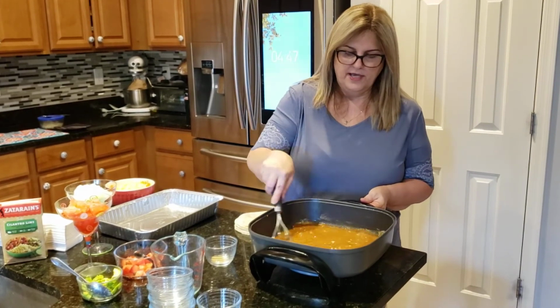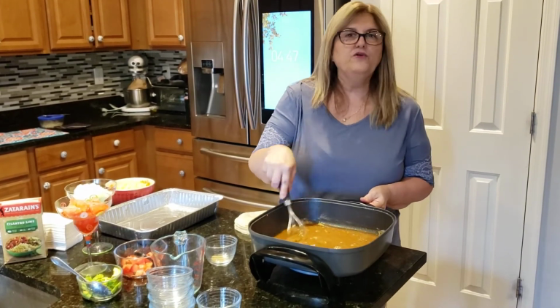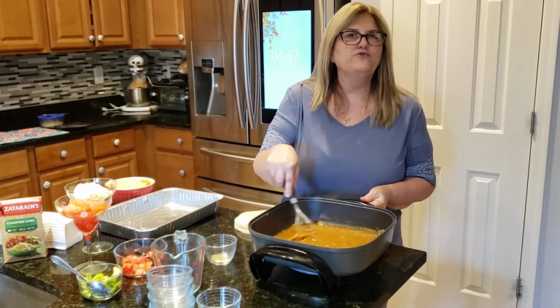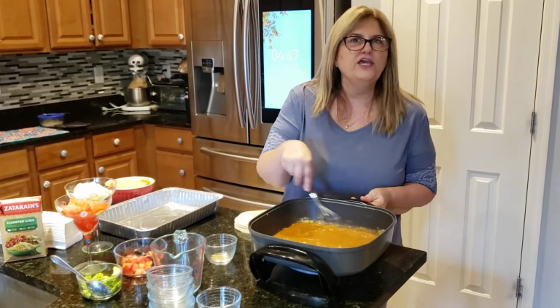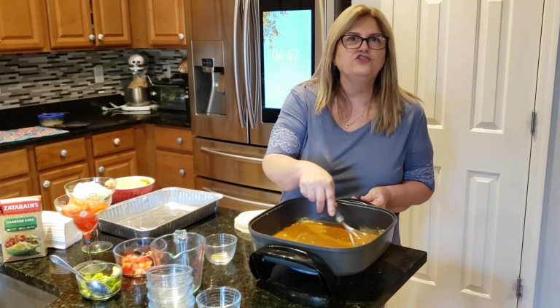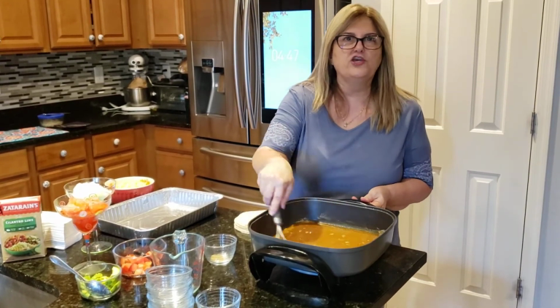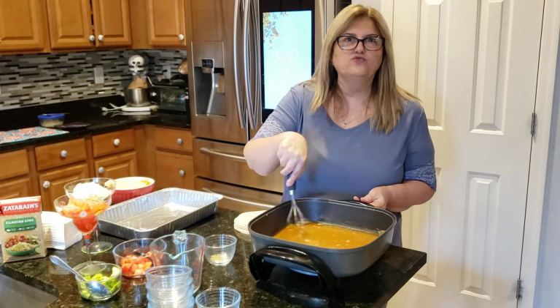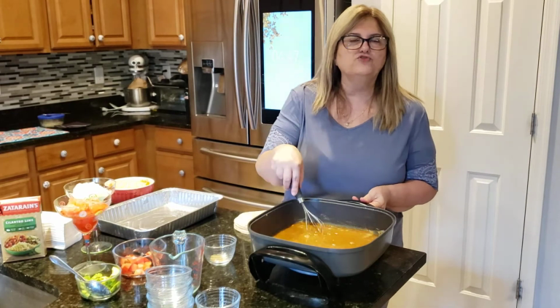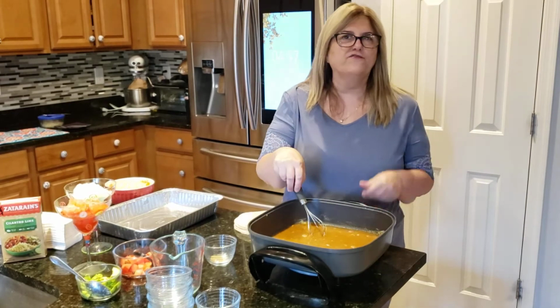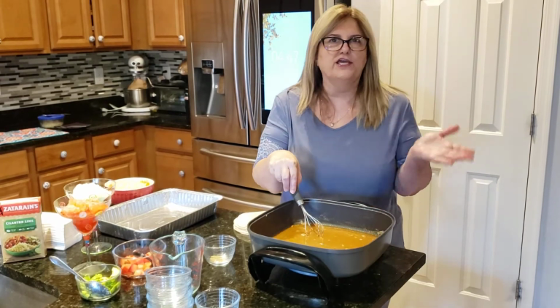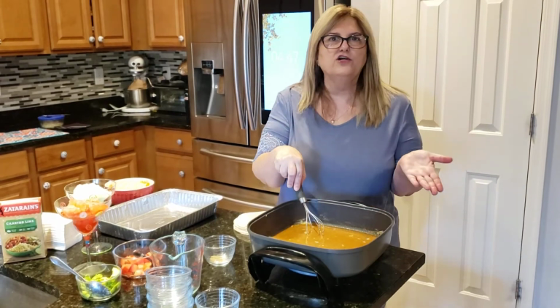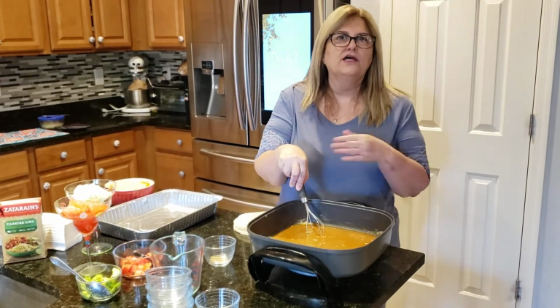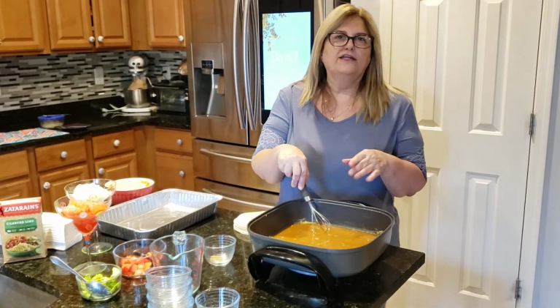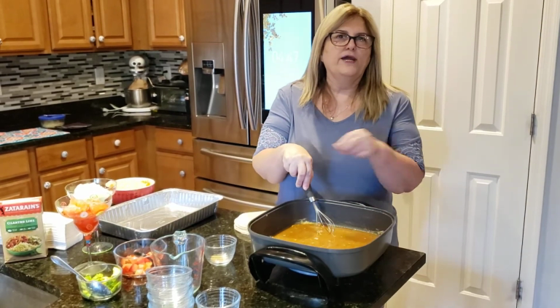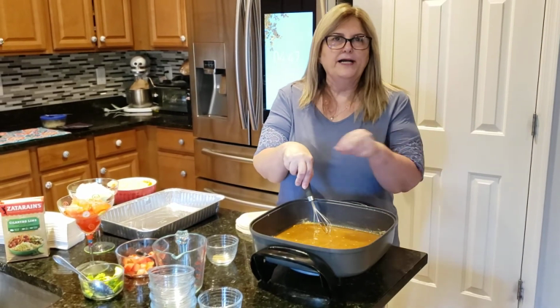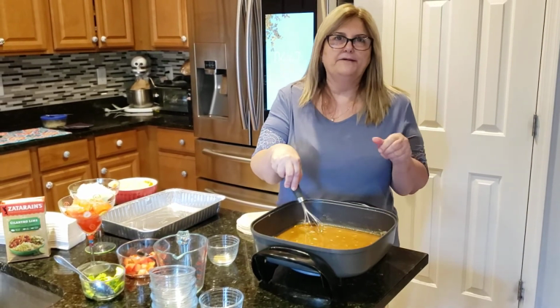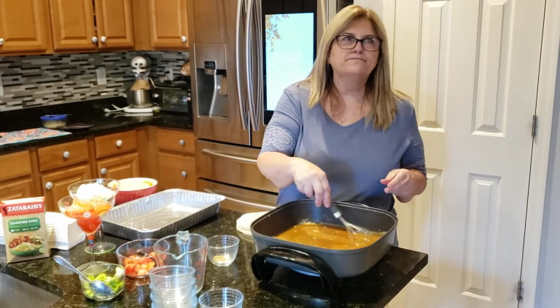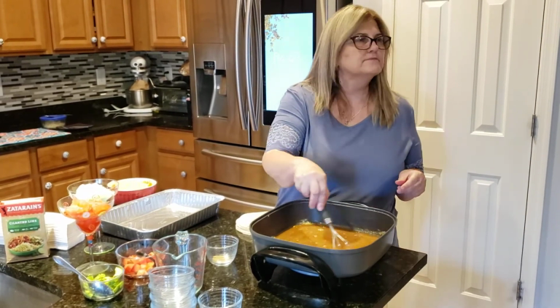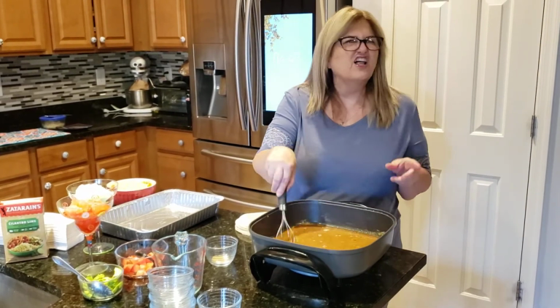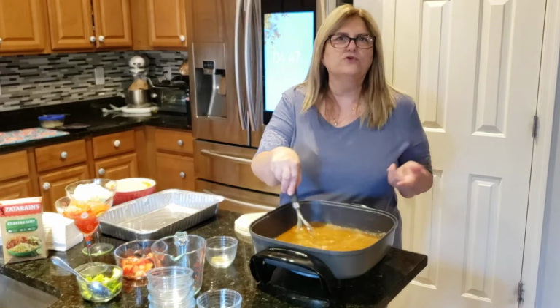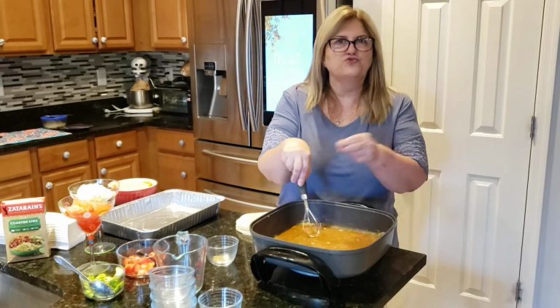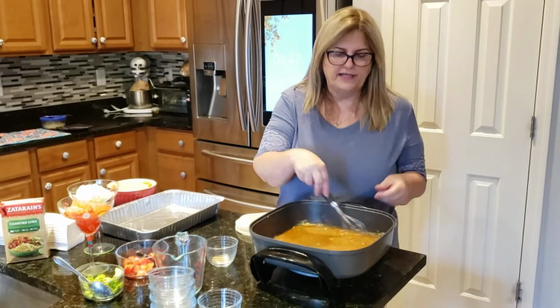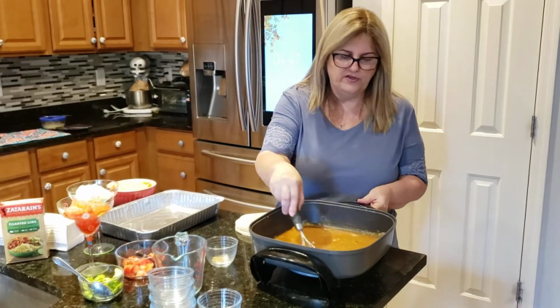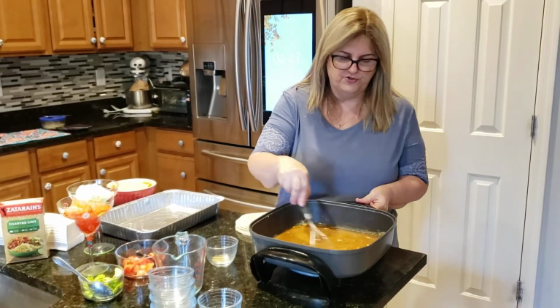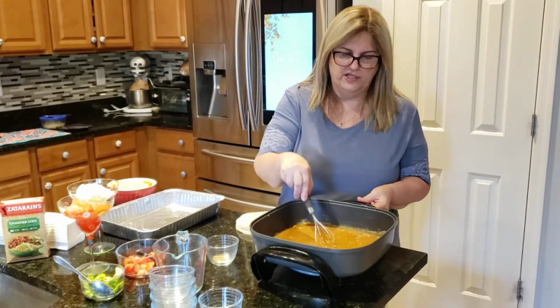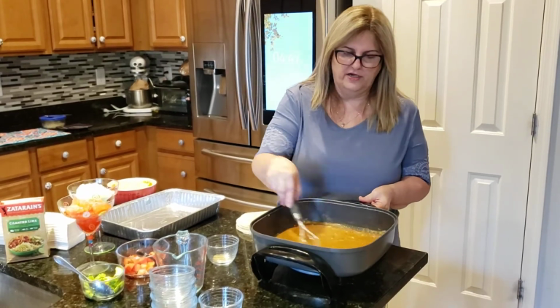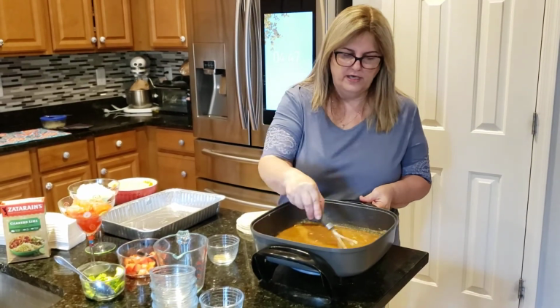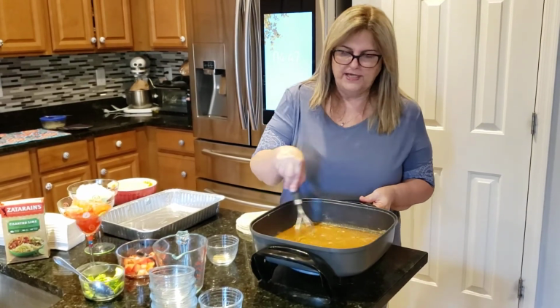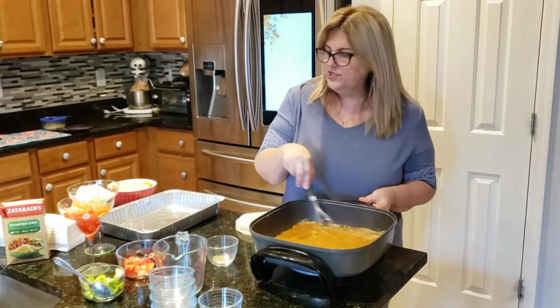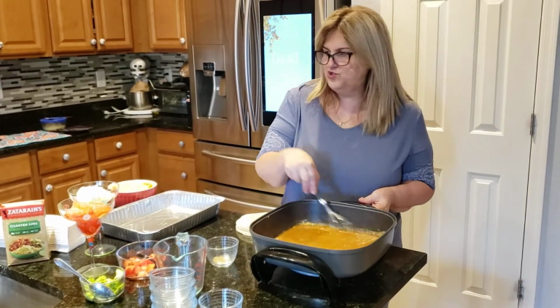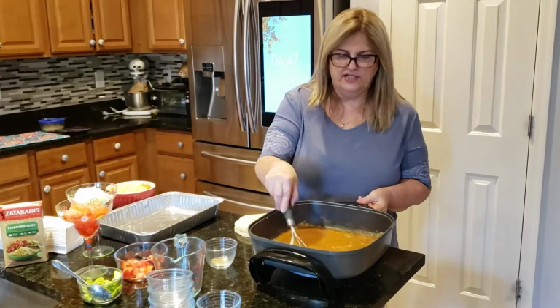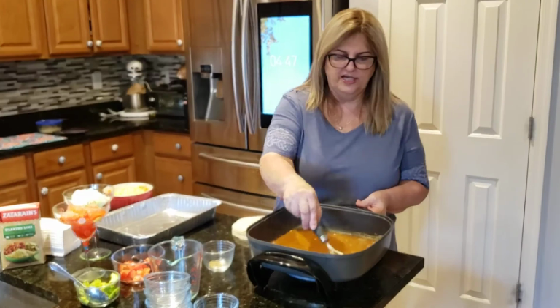Now if you want to do chicken, you can do chicken as well — just have your chicken cooked and already sliced or shredded however you want it in there. But we're going to do cheese enchiladas.